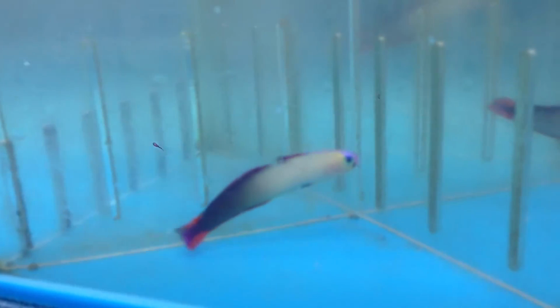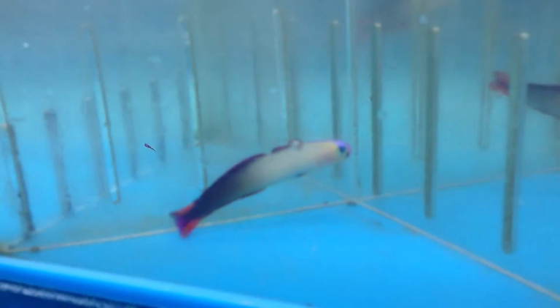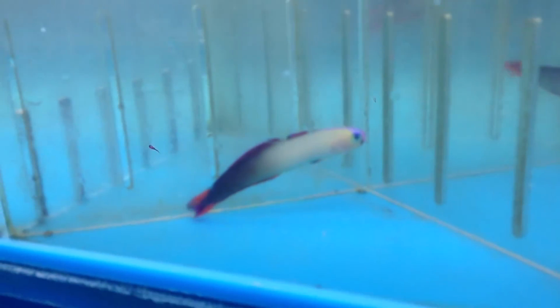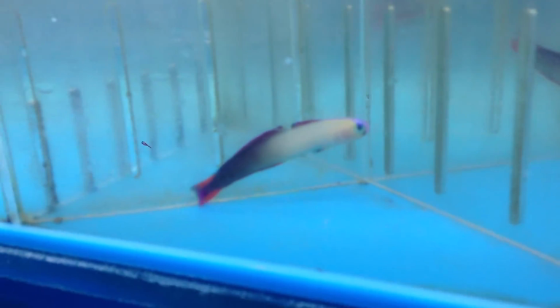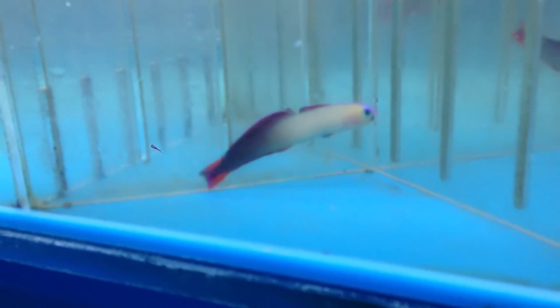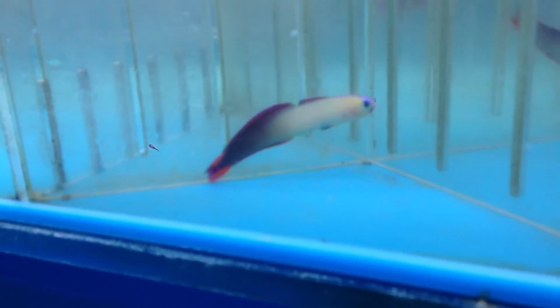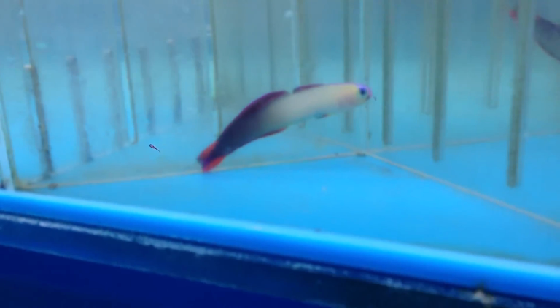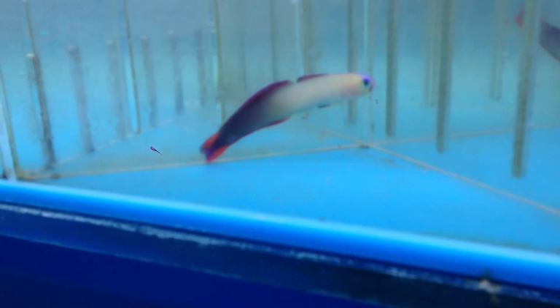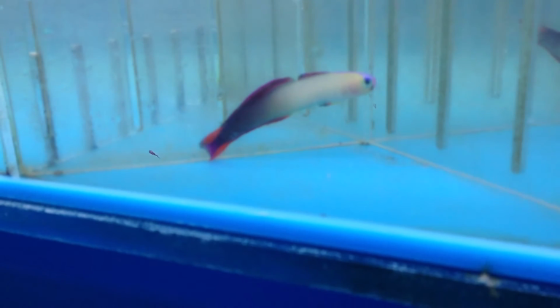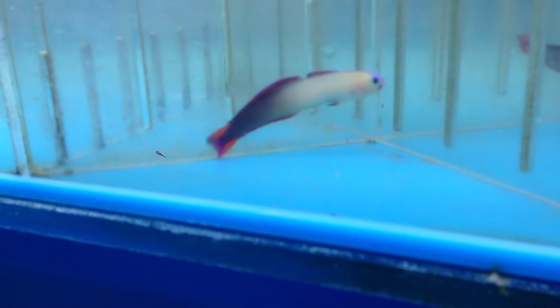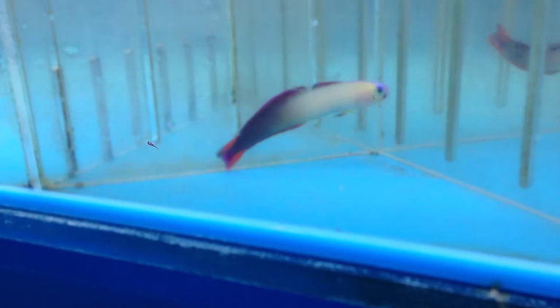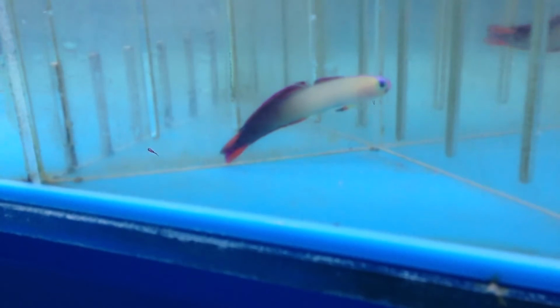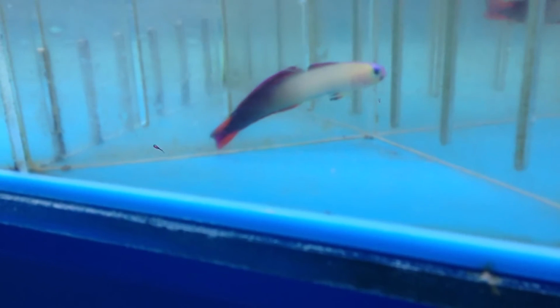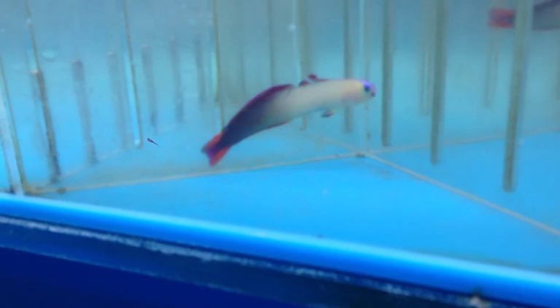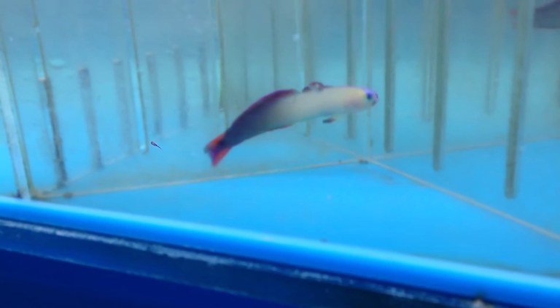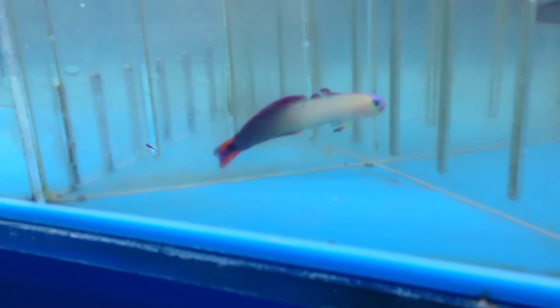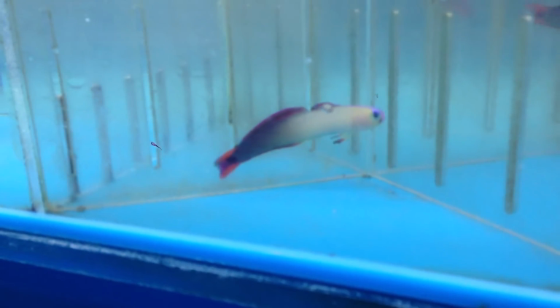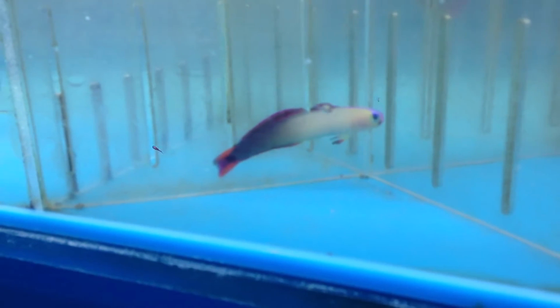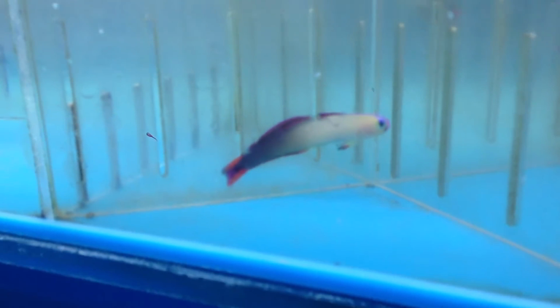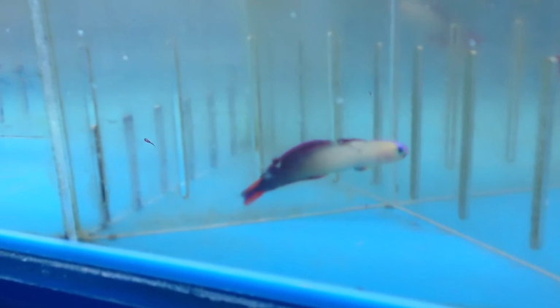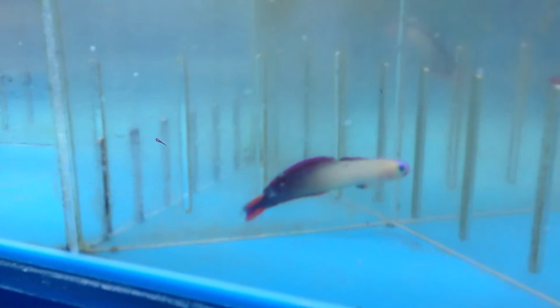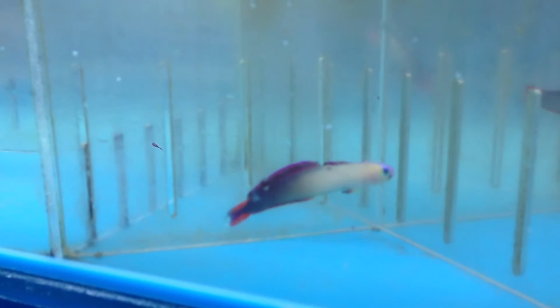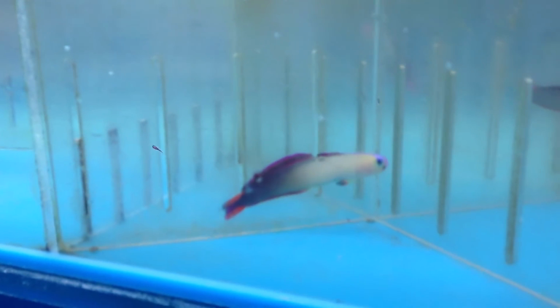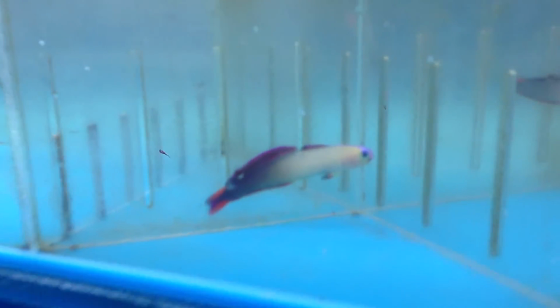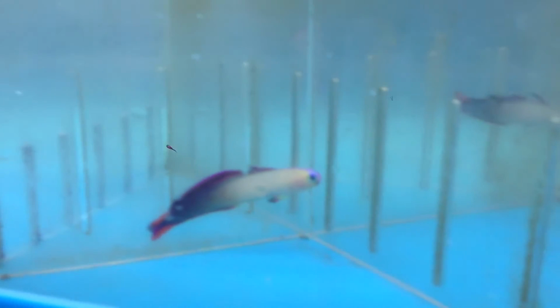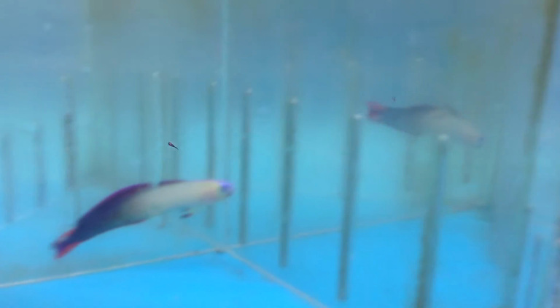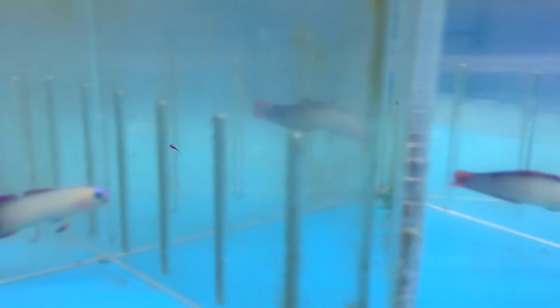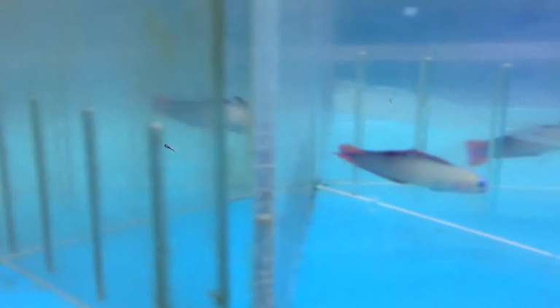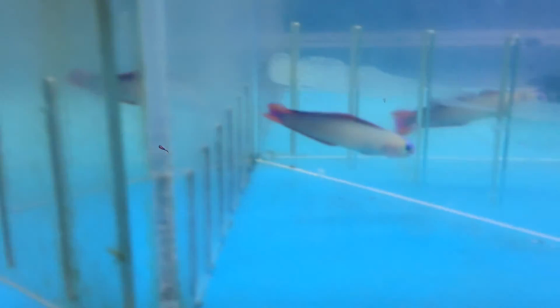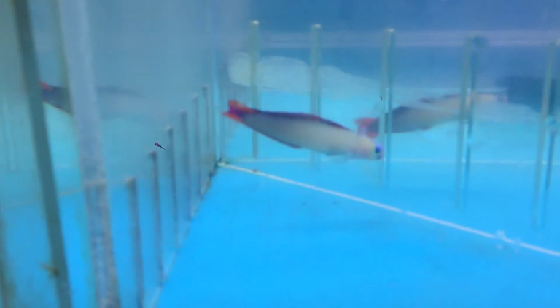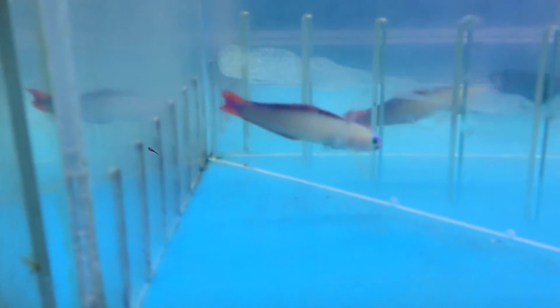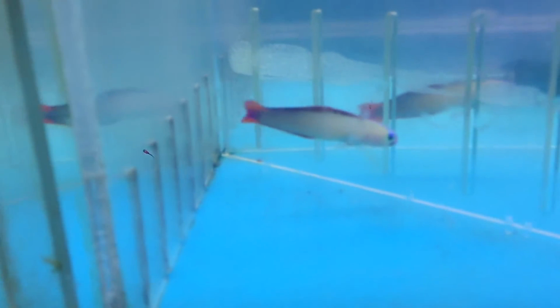The purple firefish, and firefish in general, can grow up to about three inches long. They can be purple, red, yellow, orange — a big variety.